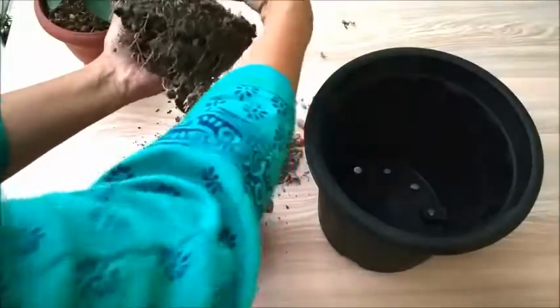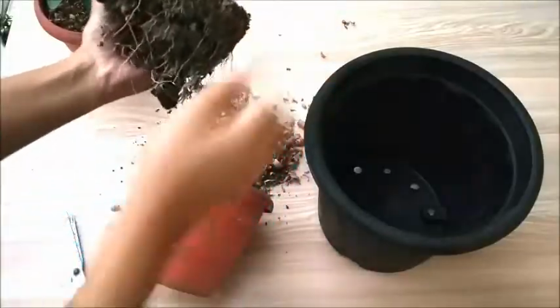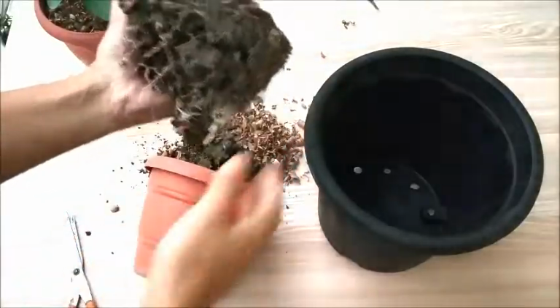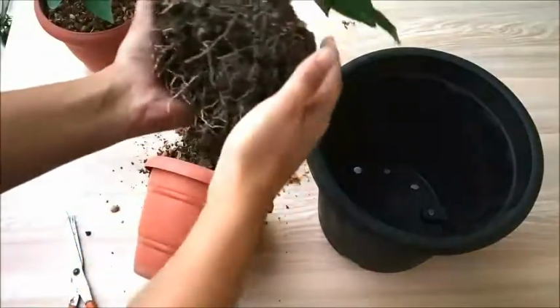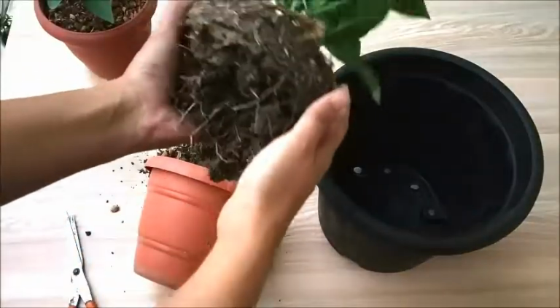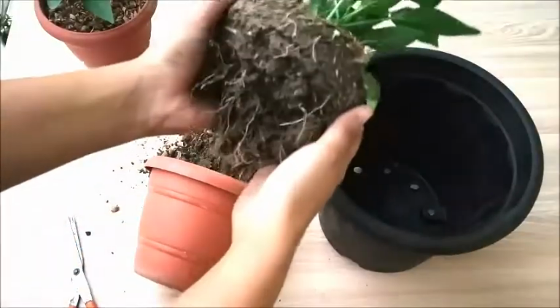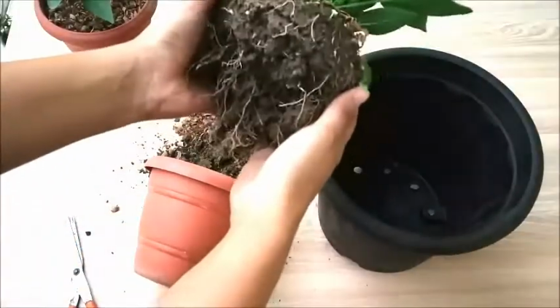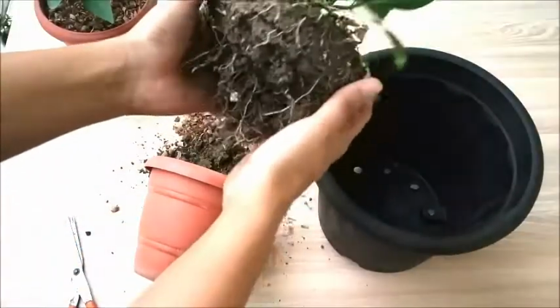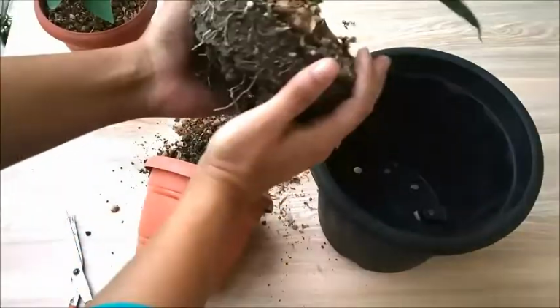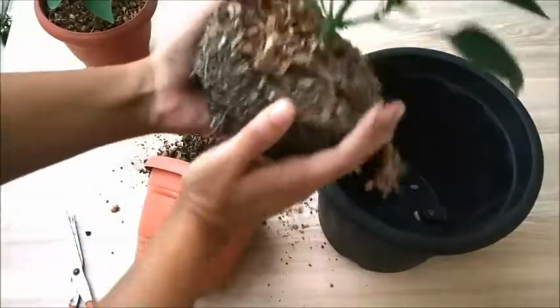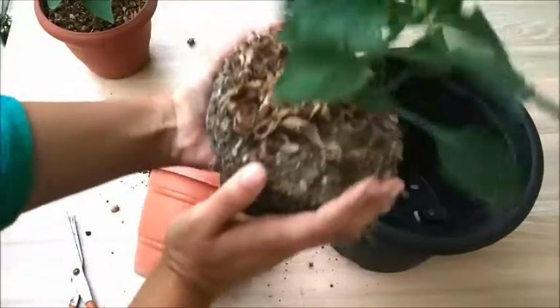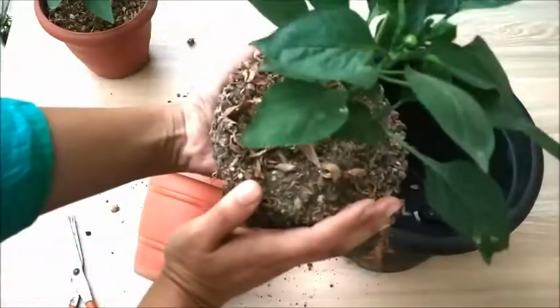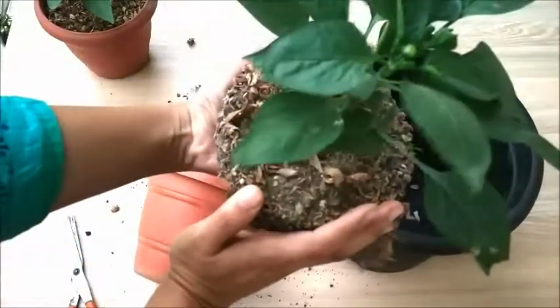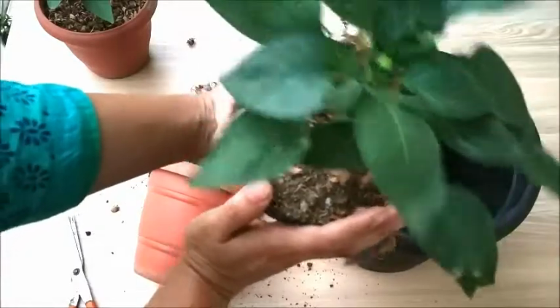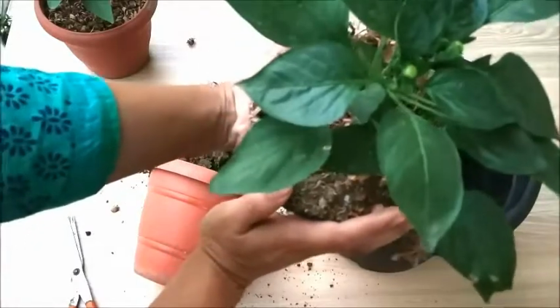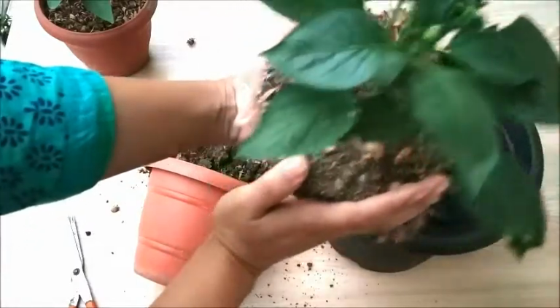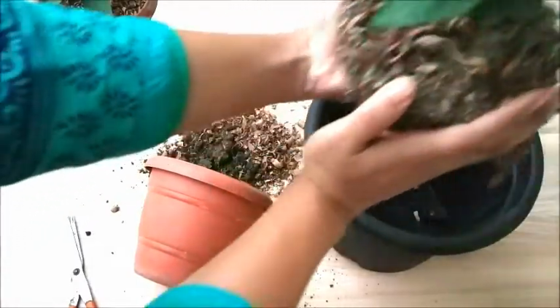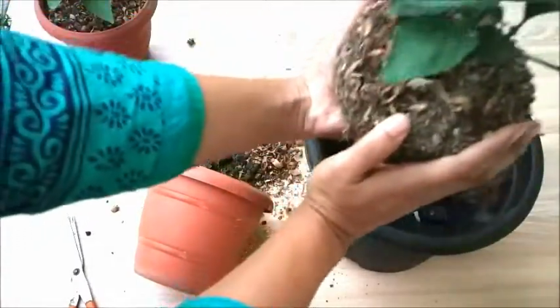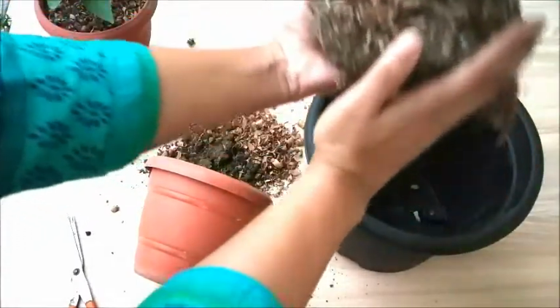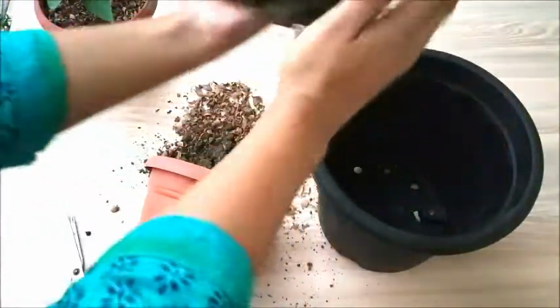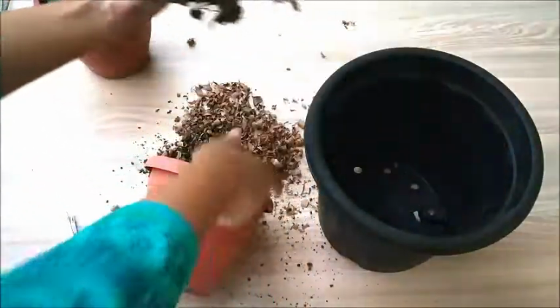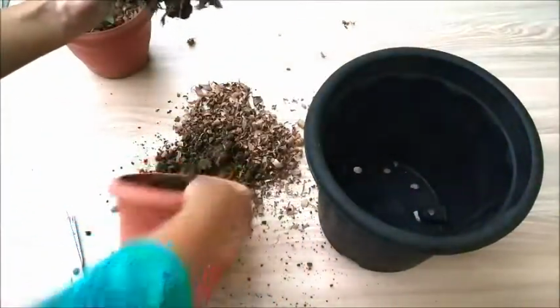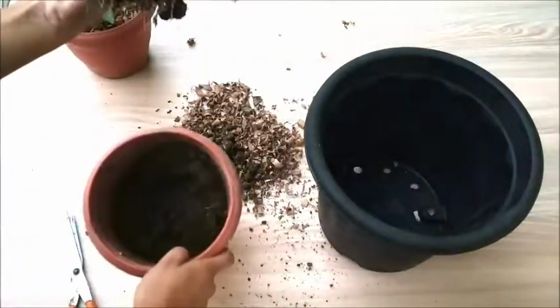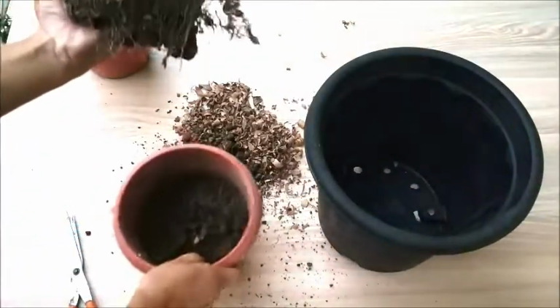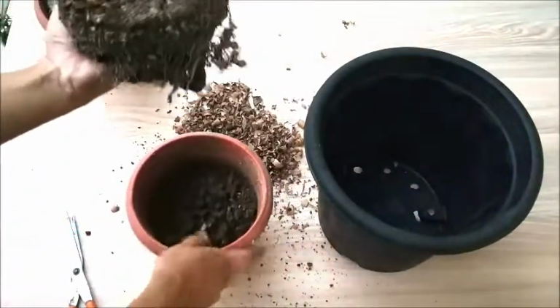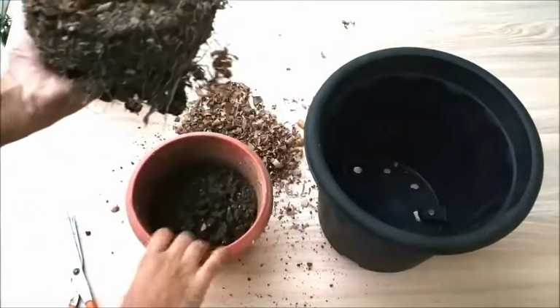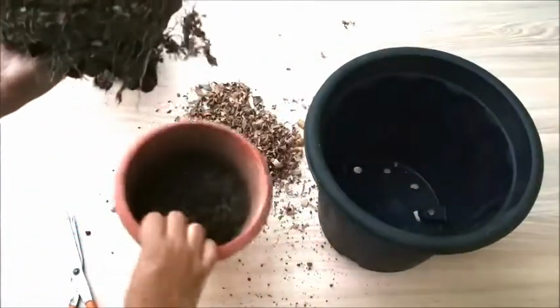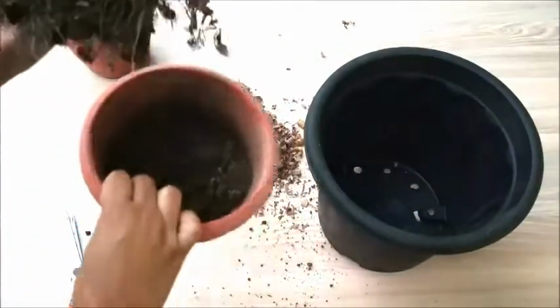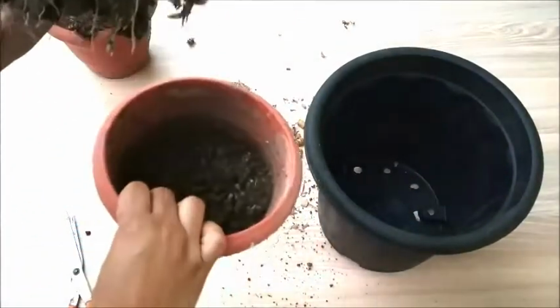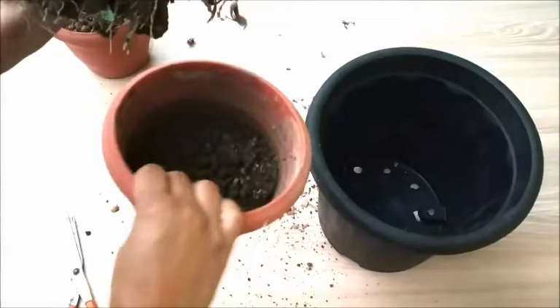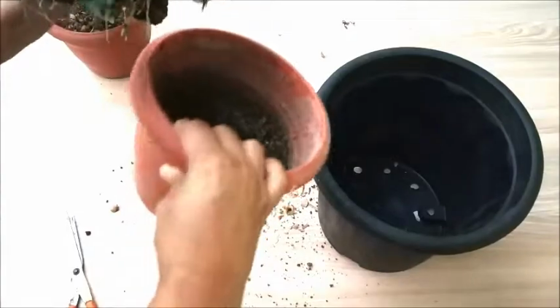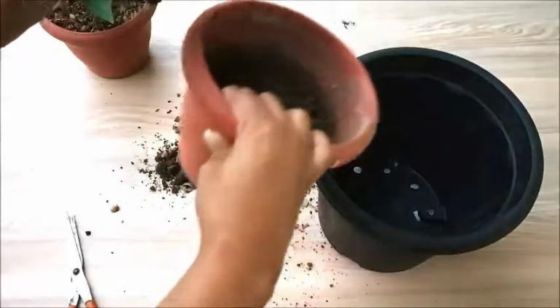This is the root ball that has come out and I need to transplant this. Before that, I will add some soil over here.